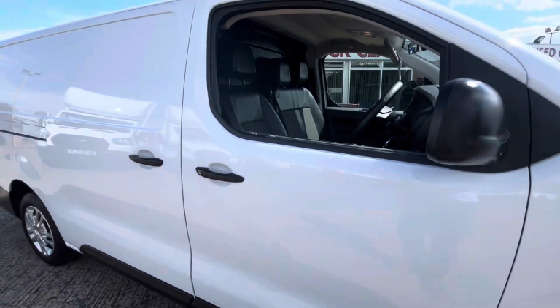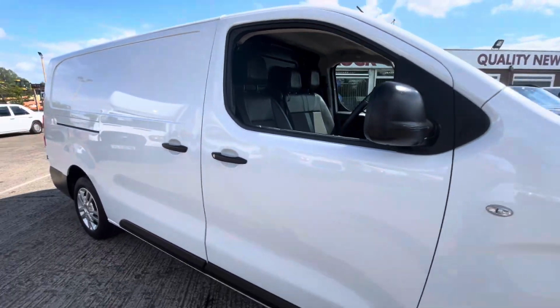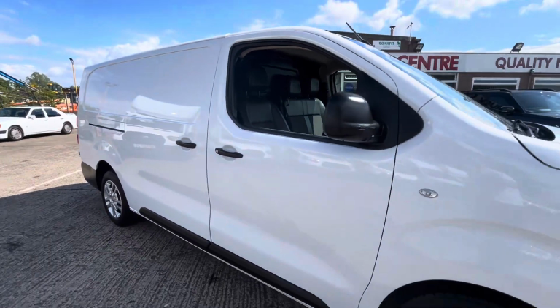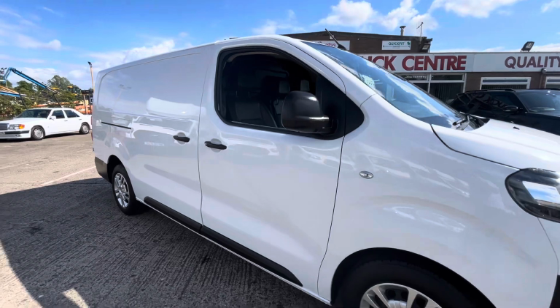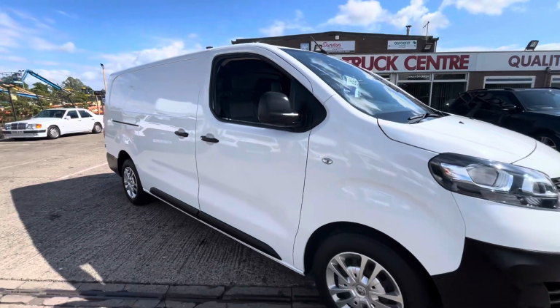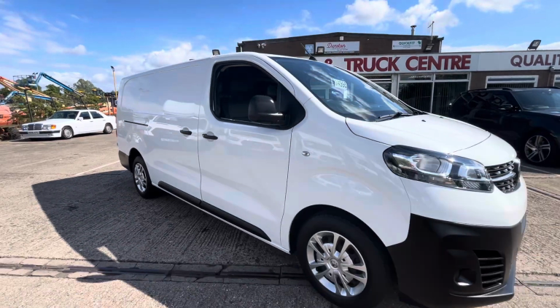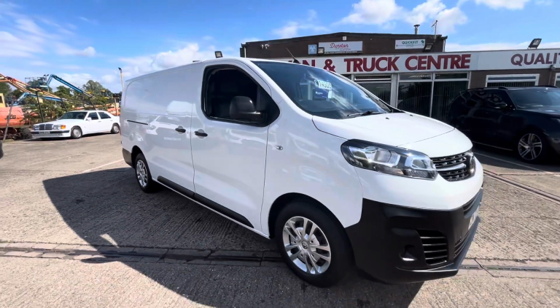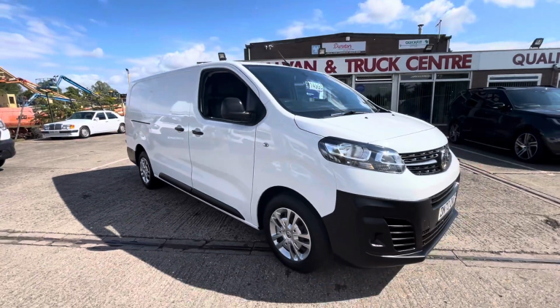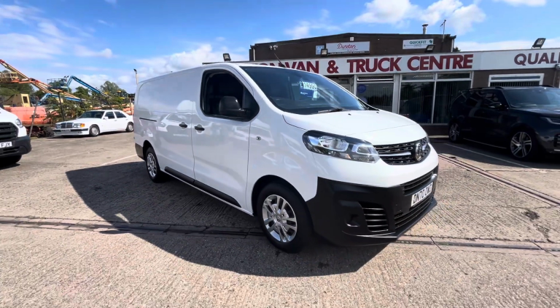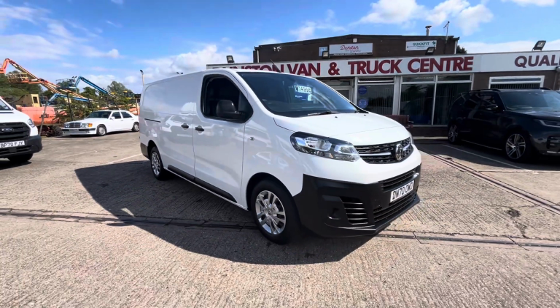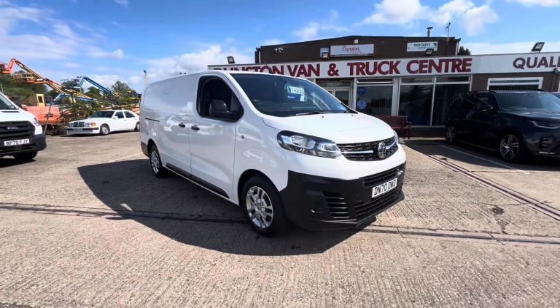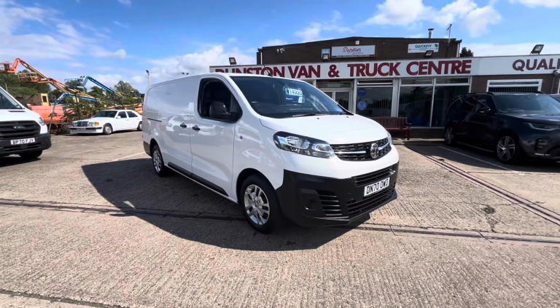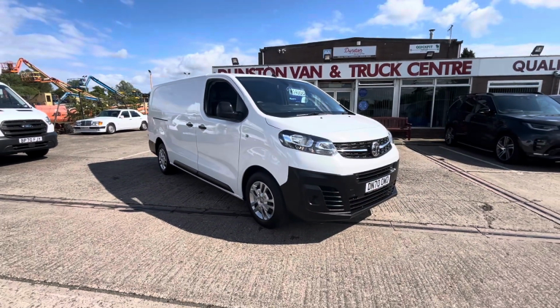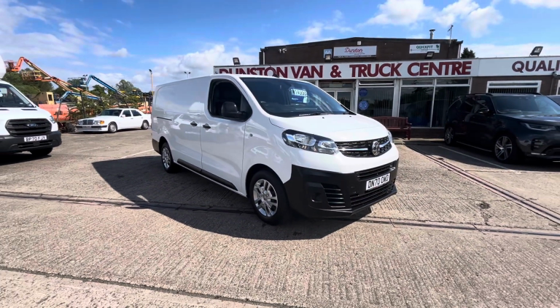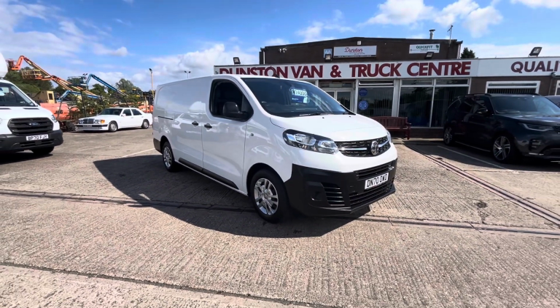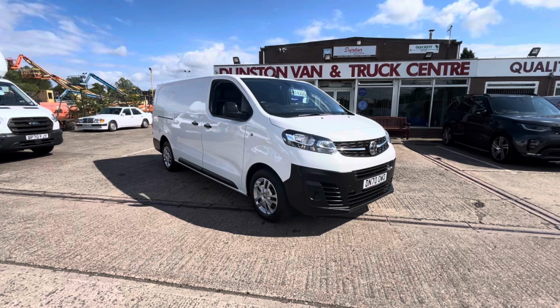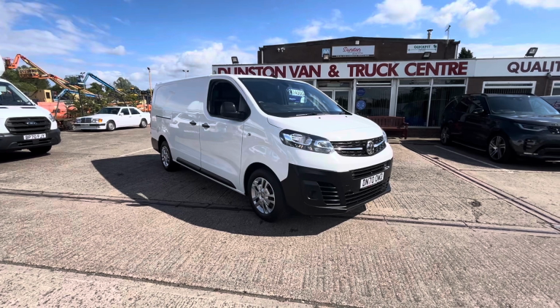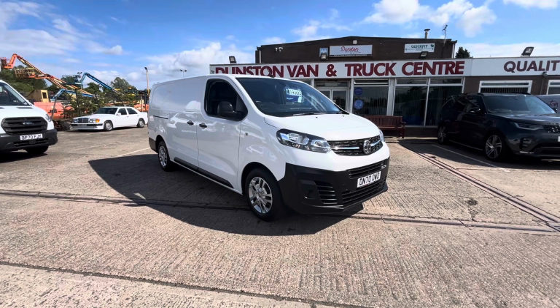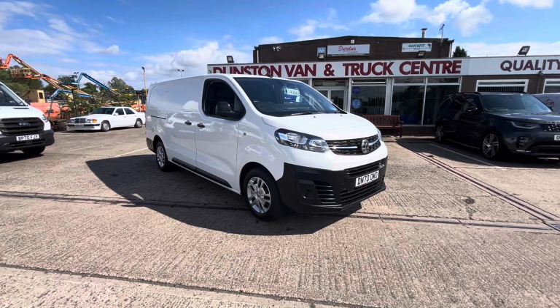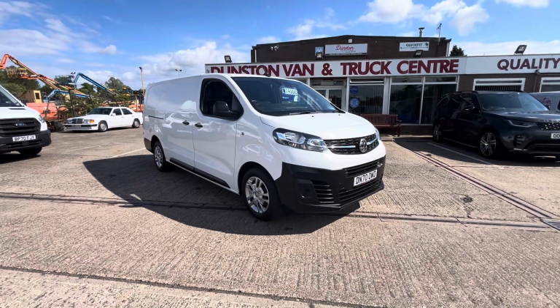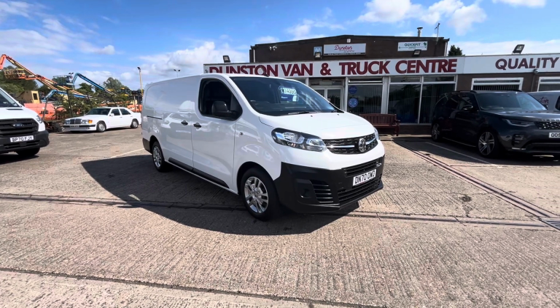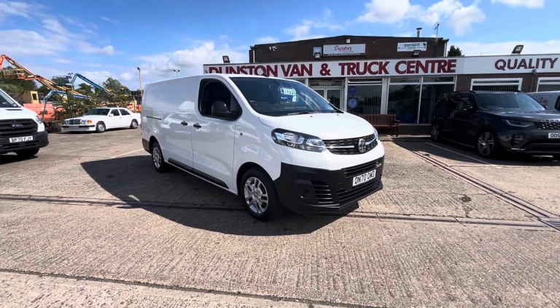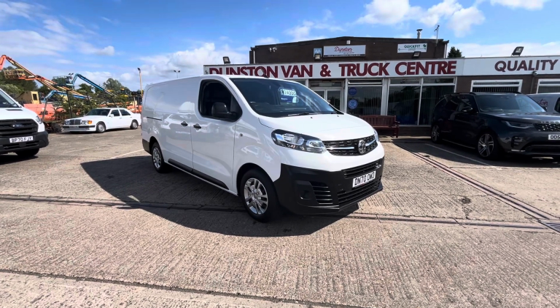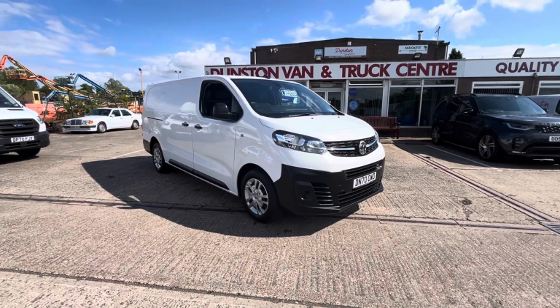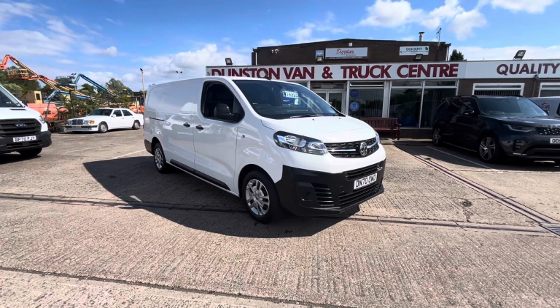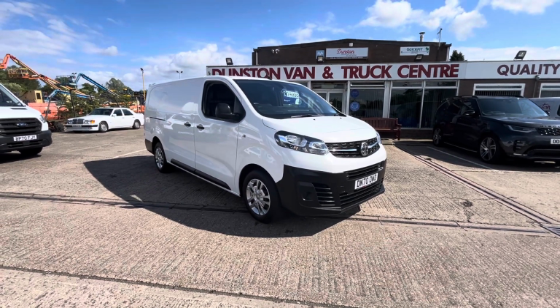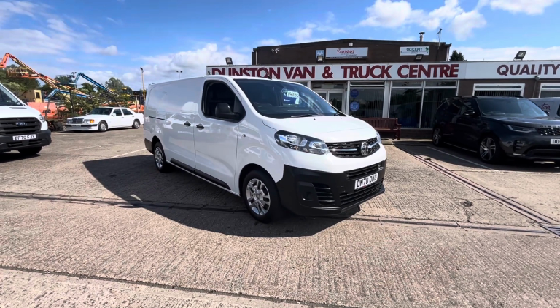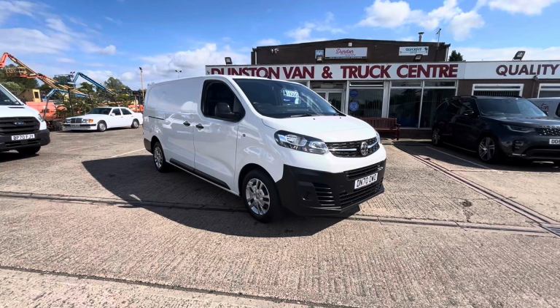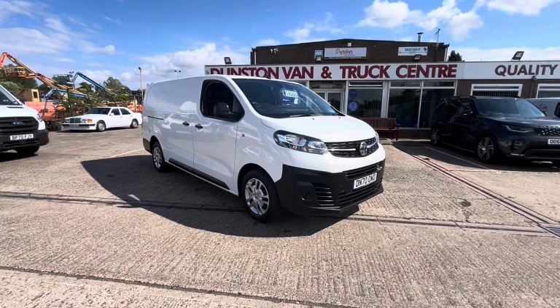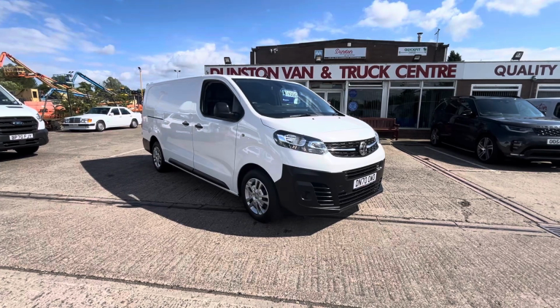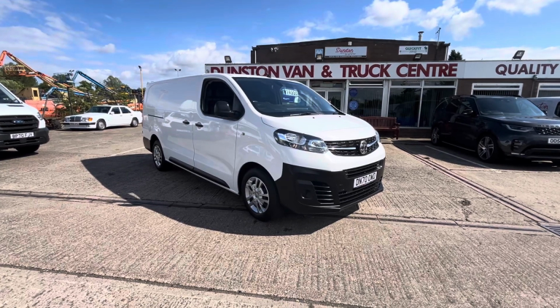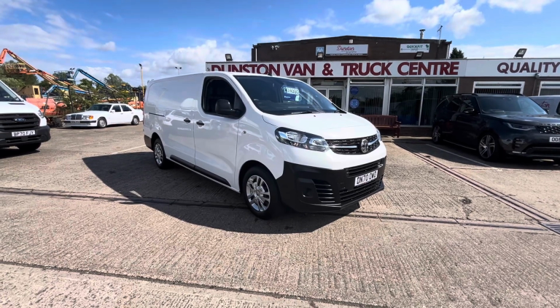So there you go — 2020 70 plate Volkswagen Transporter Dynamique, 1.5 HDi 100 PS, long wheelbase L2, clean air zone compliant, and it's in stock now. Thanks for watching.